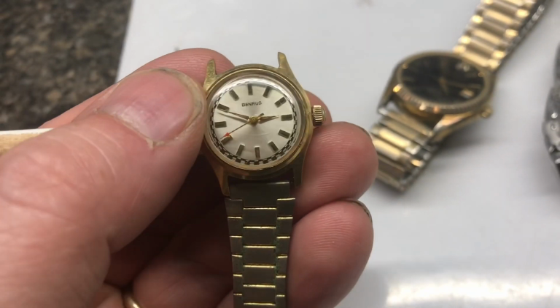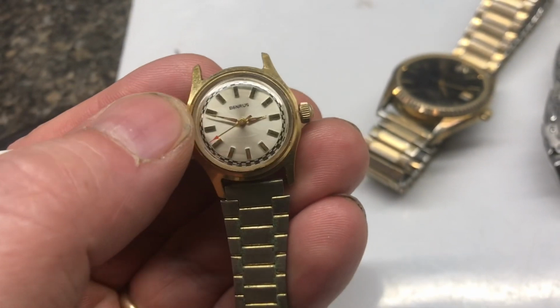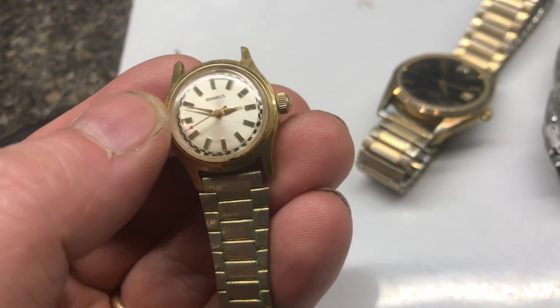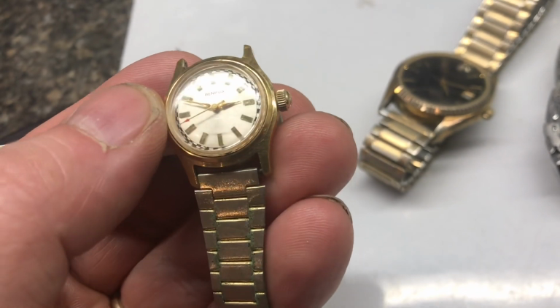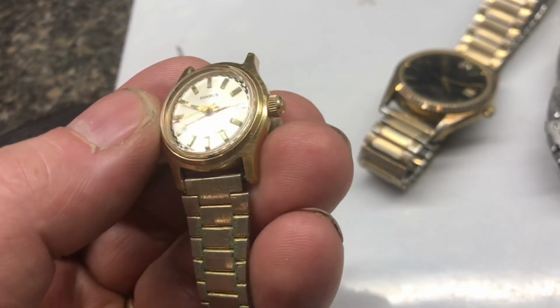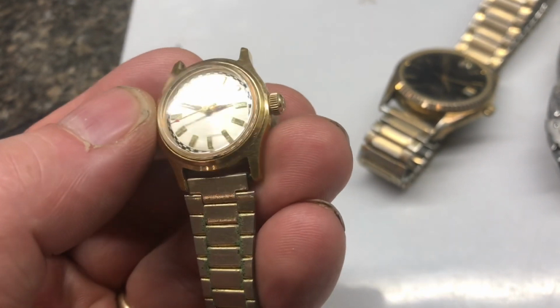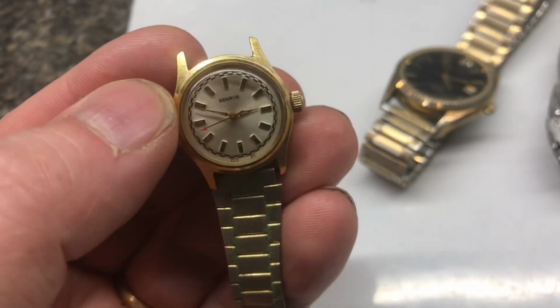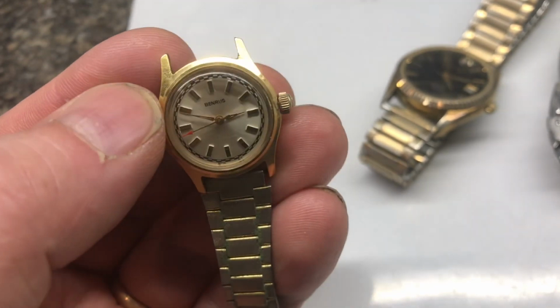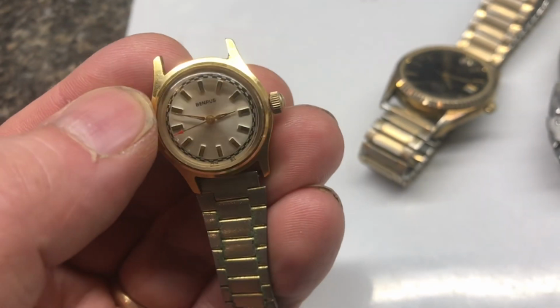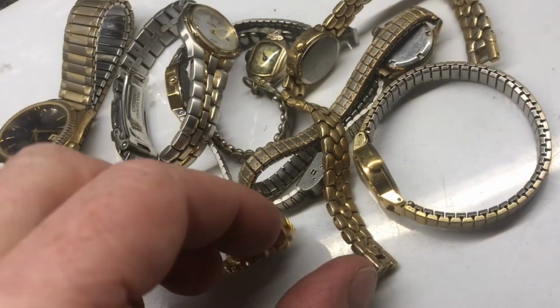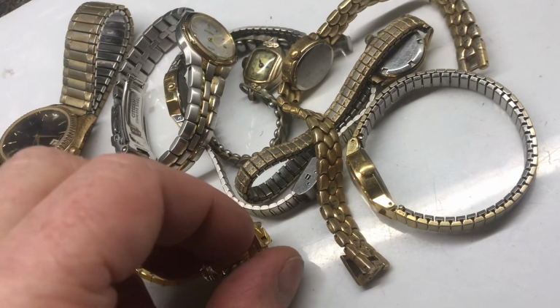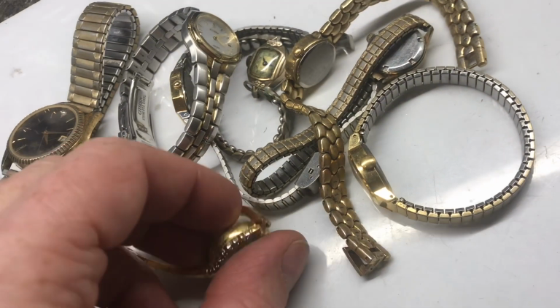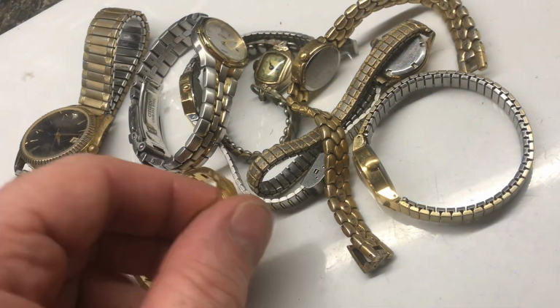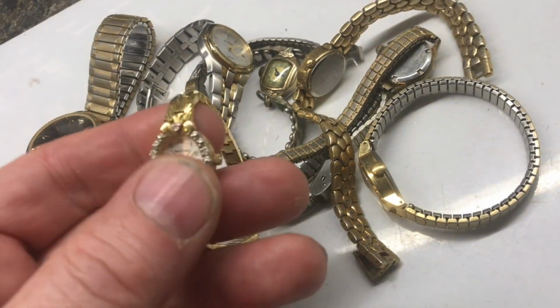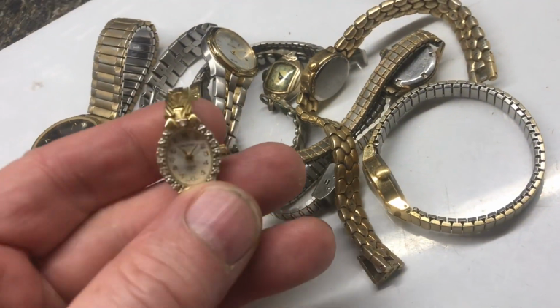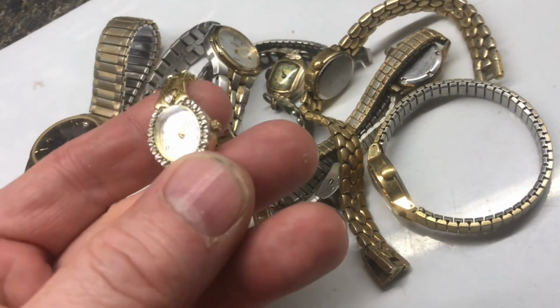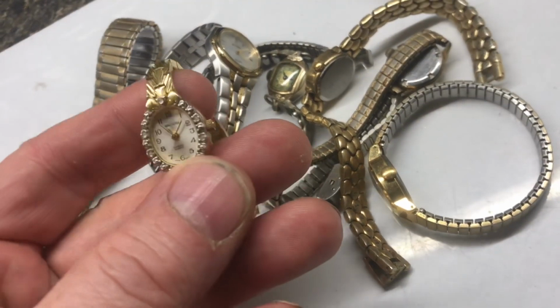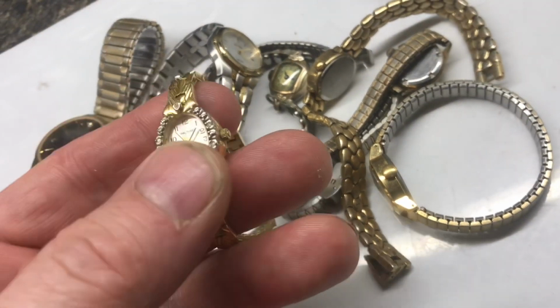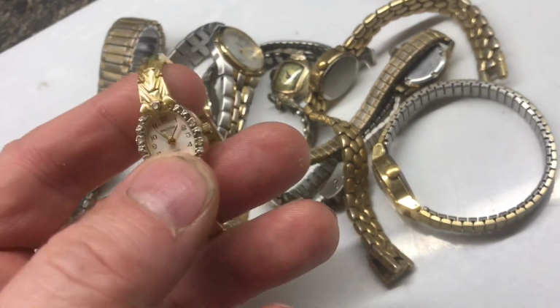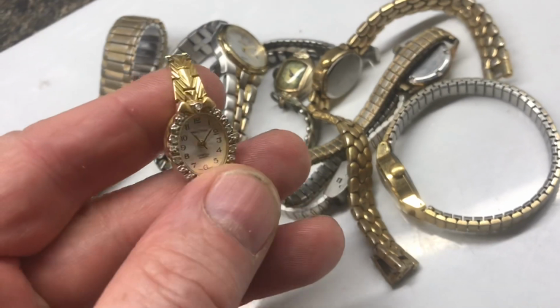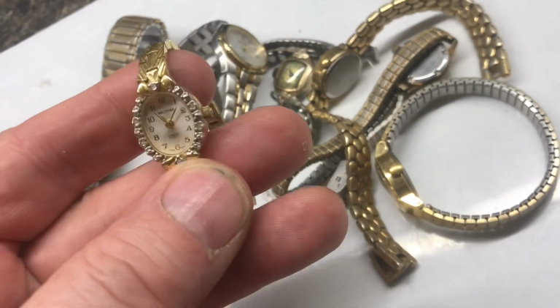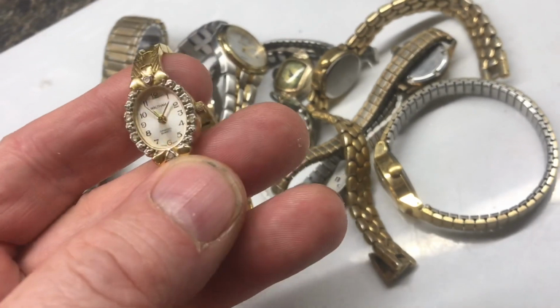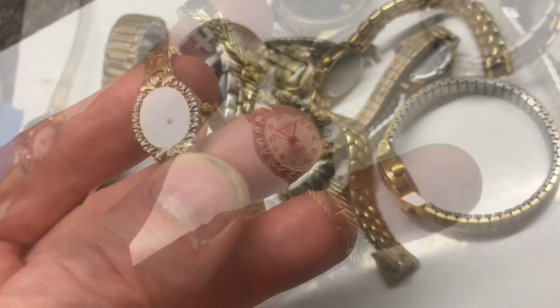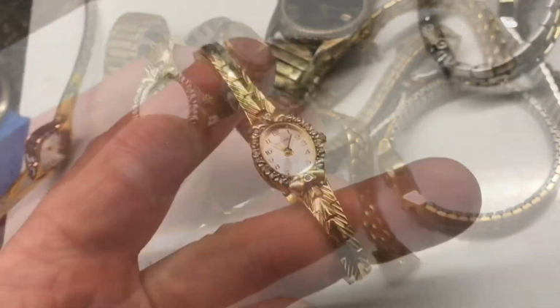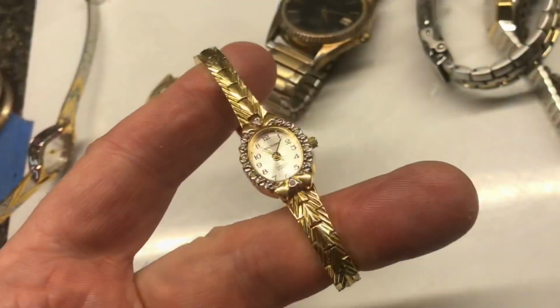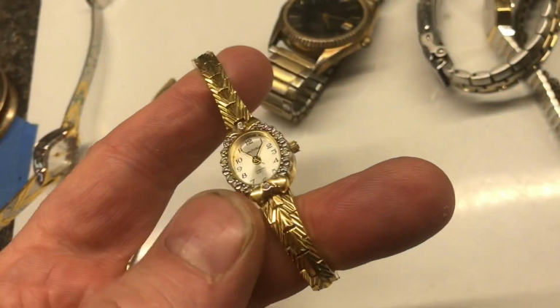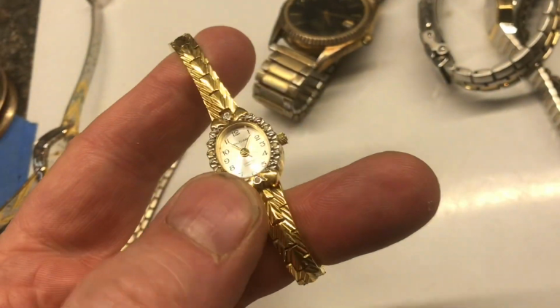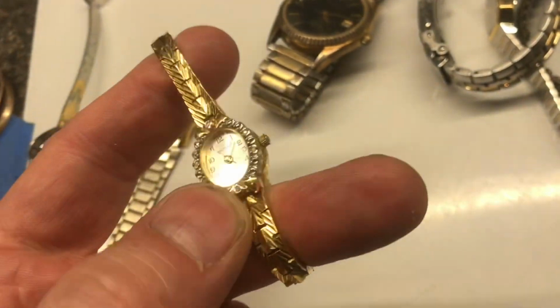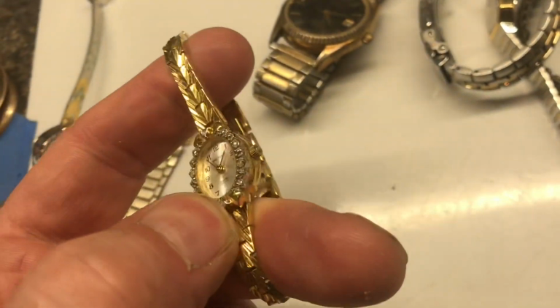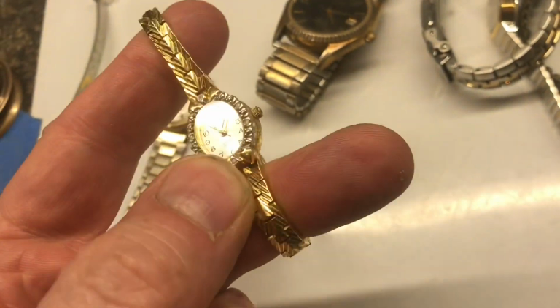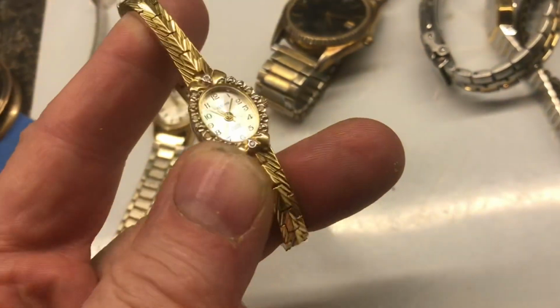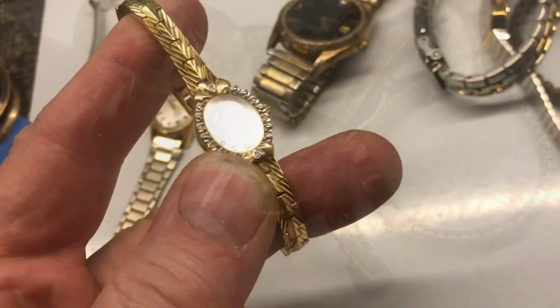The watch itself in running condition could be $50 to $60, so we'll take our time with this one. Here's another Waltham ladies watch in pretty good shape. This one's a quartz watch, probably worth about $15.